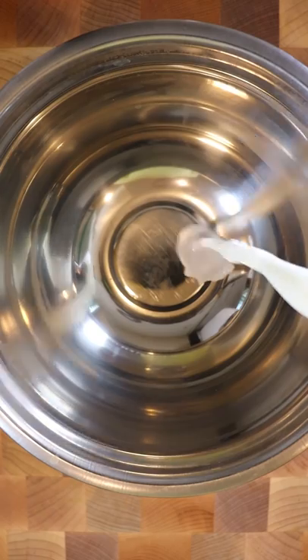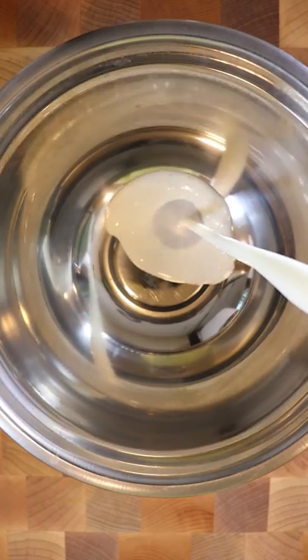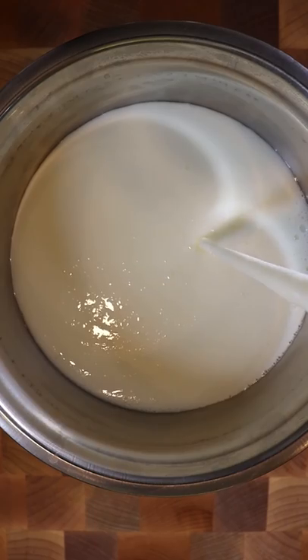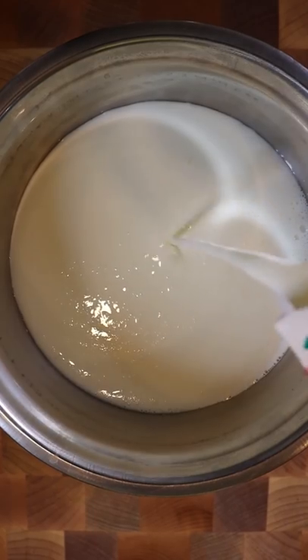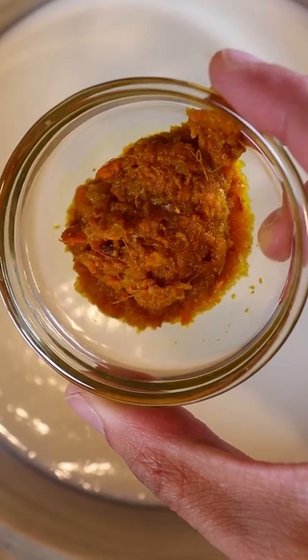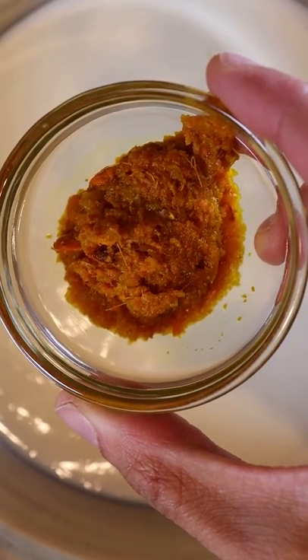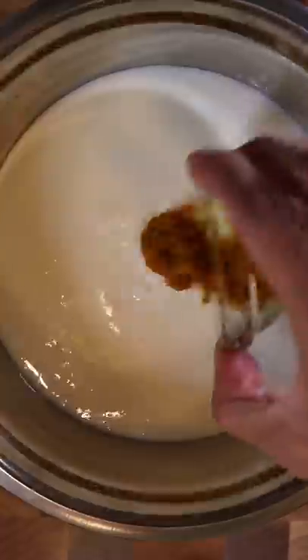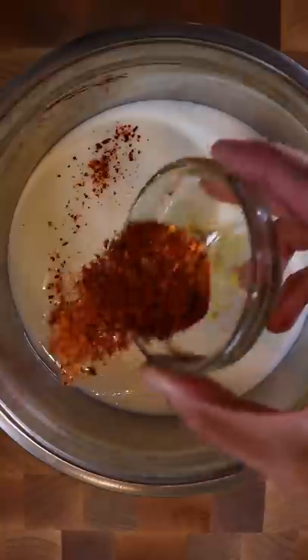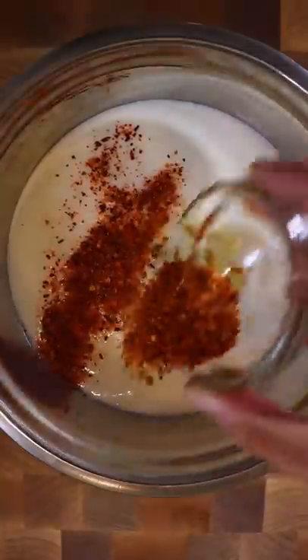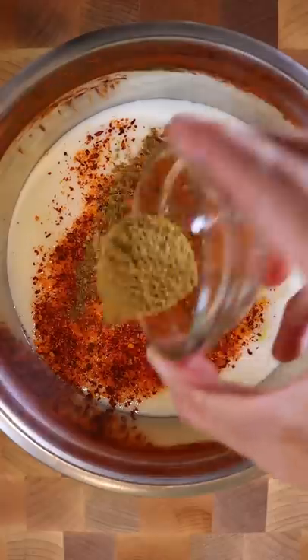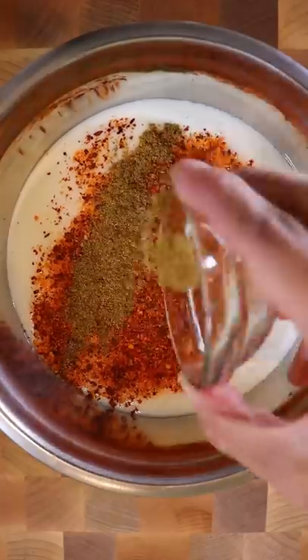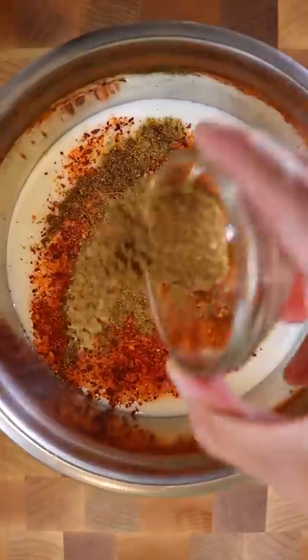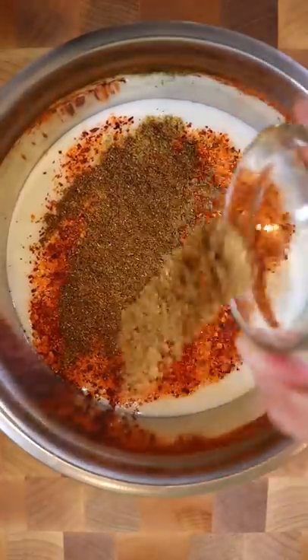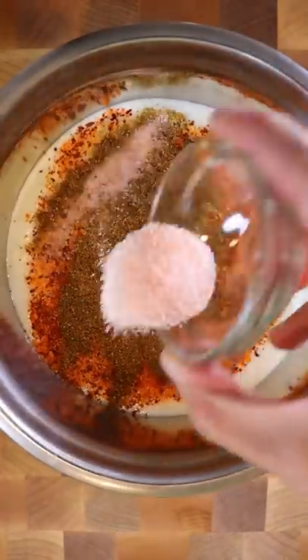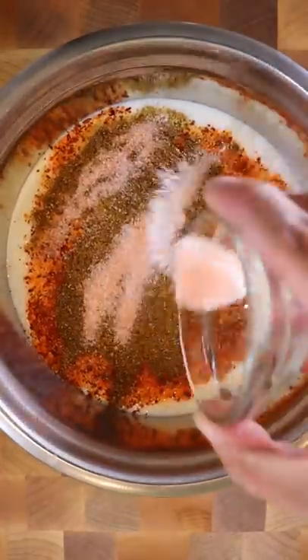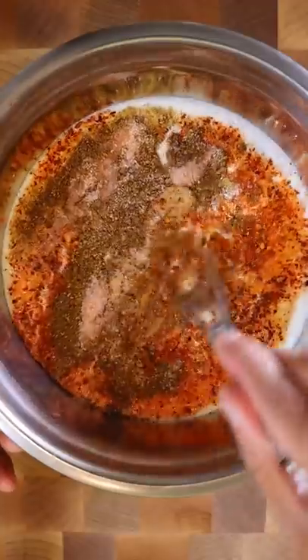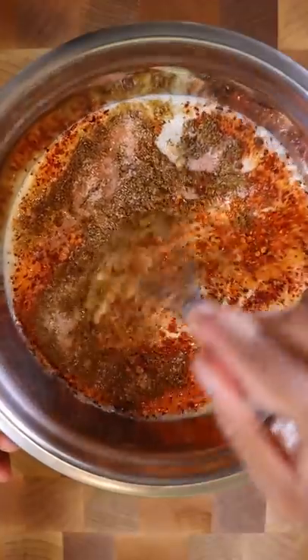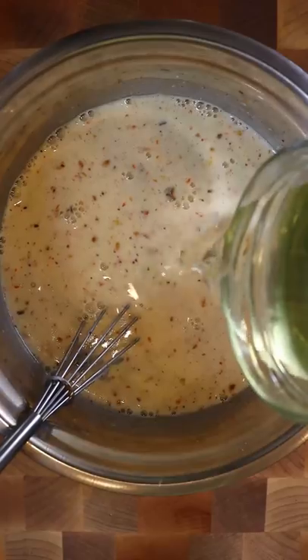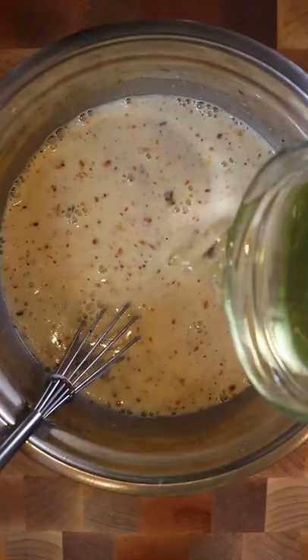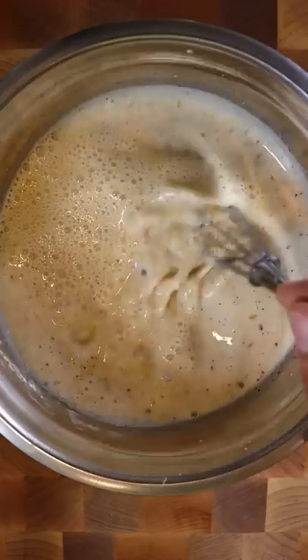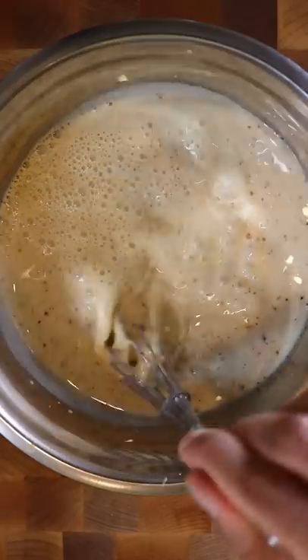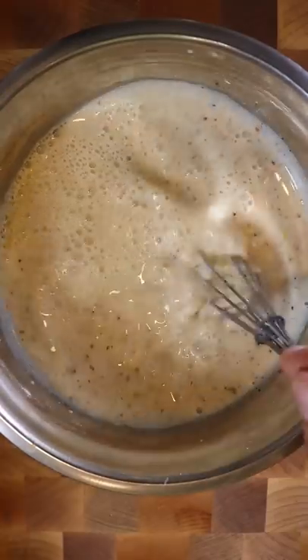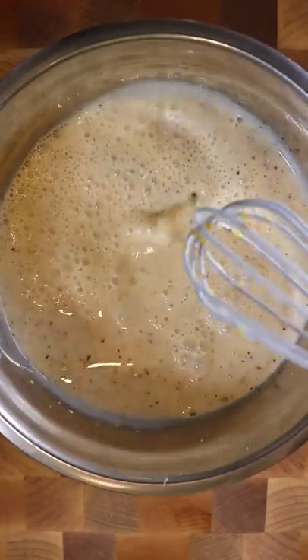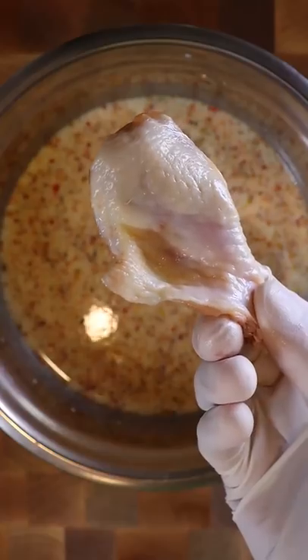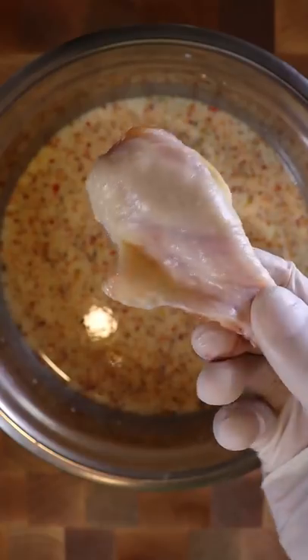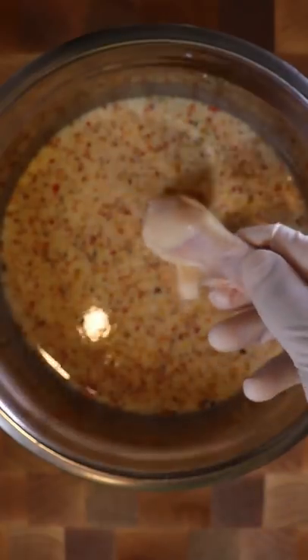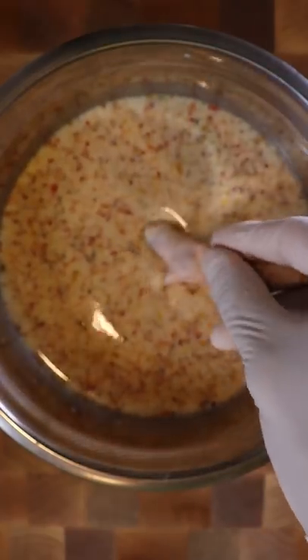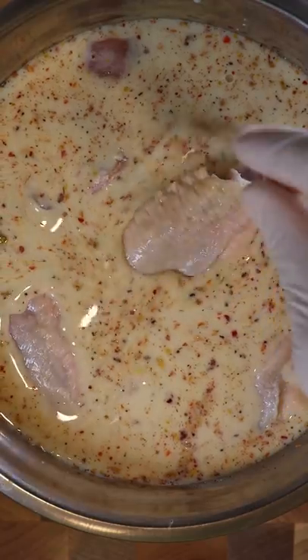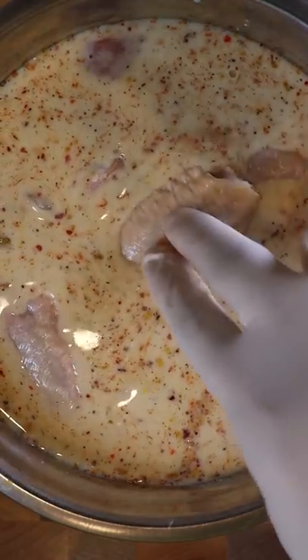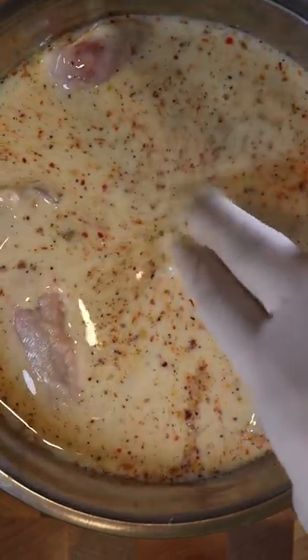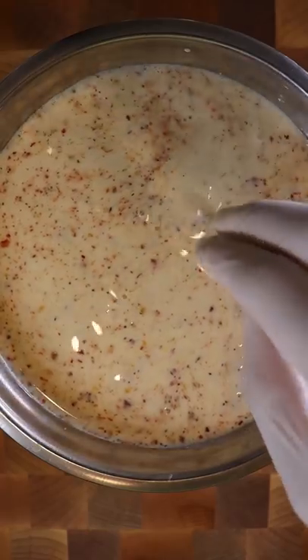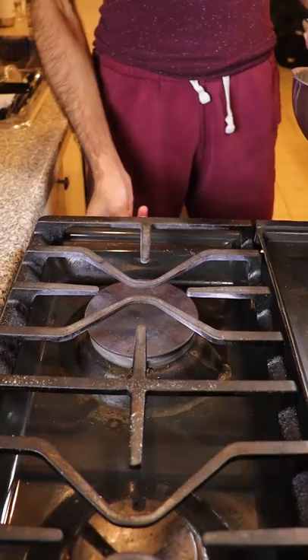In a bowl, let's add buttermilk with ginger, turmeric and garlic paste, chili powder, garam masala, ground cumin and coriander and salt. Add in some pickle juice and this is your marinade. Let the chicken sit in here for at least 30 minutes or overnight.